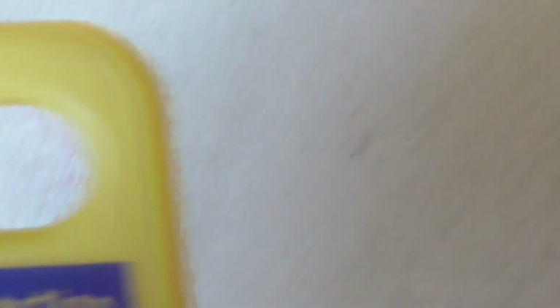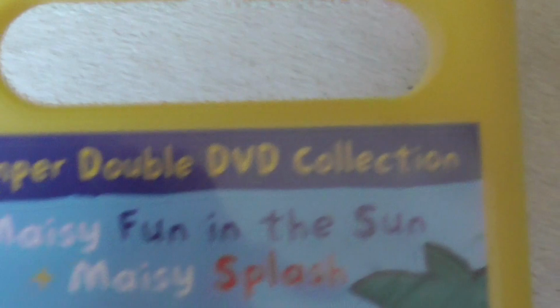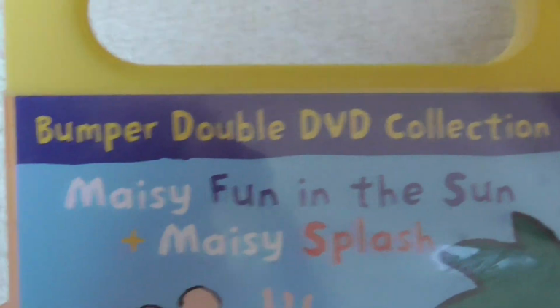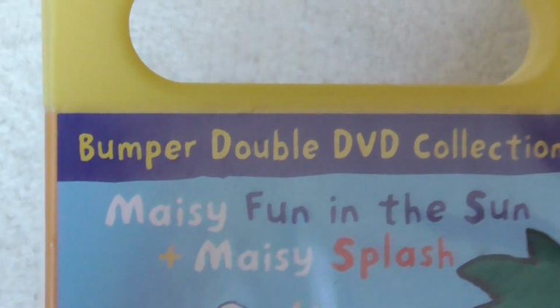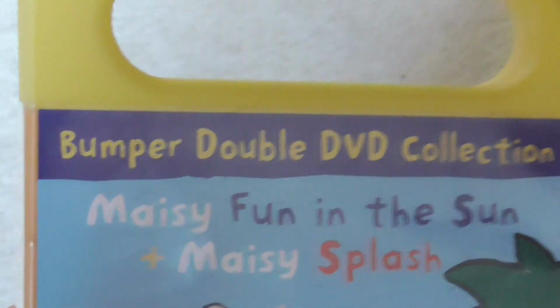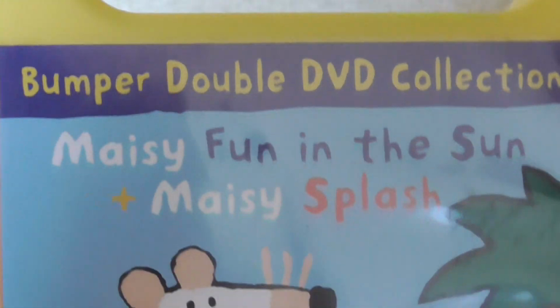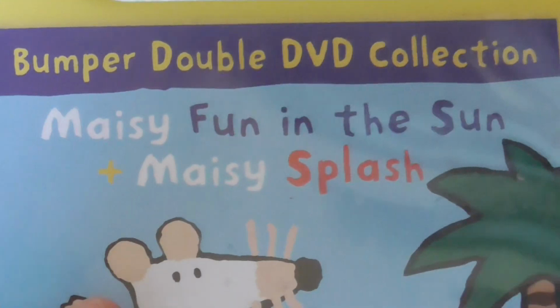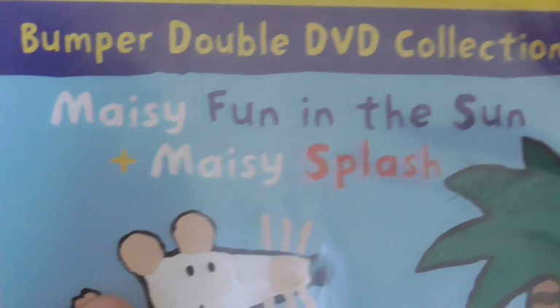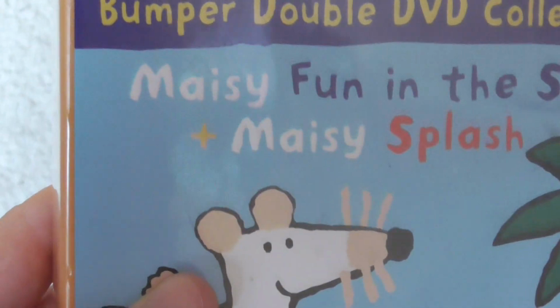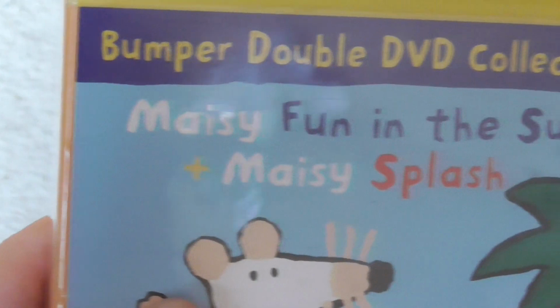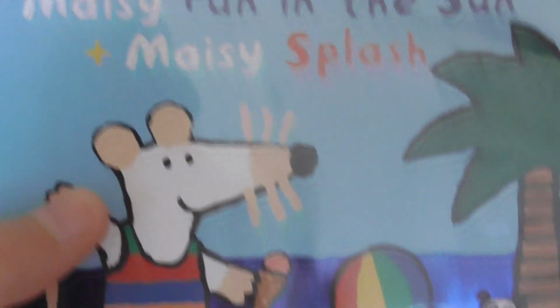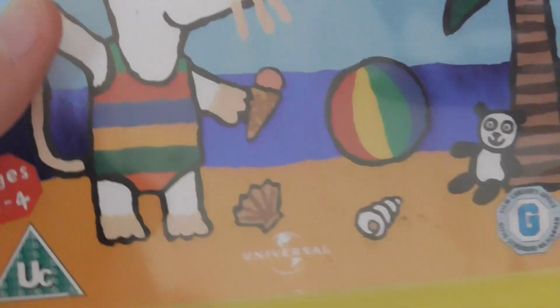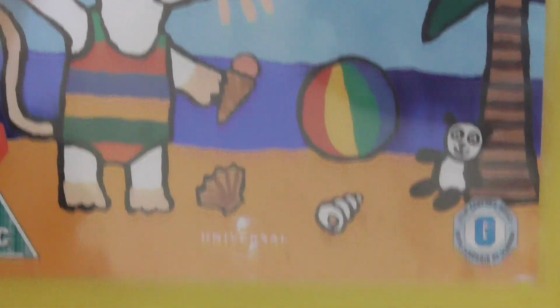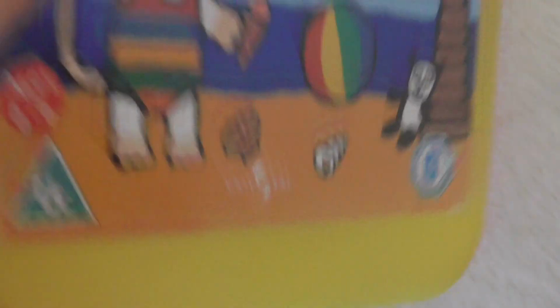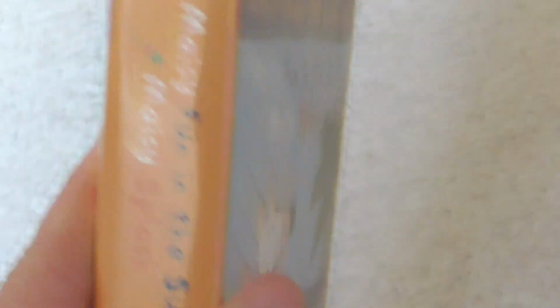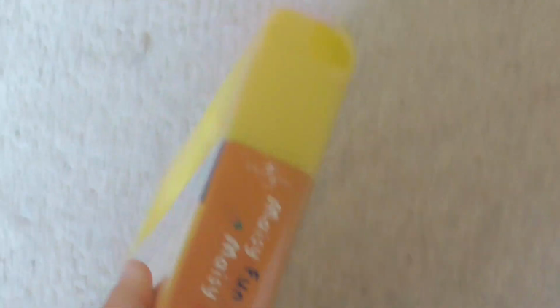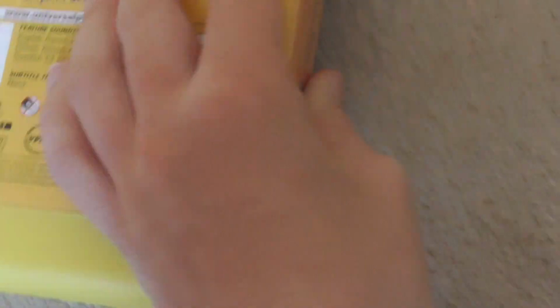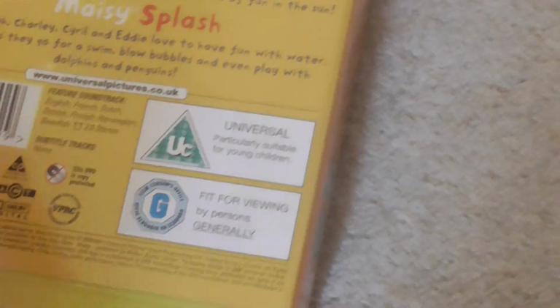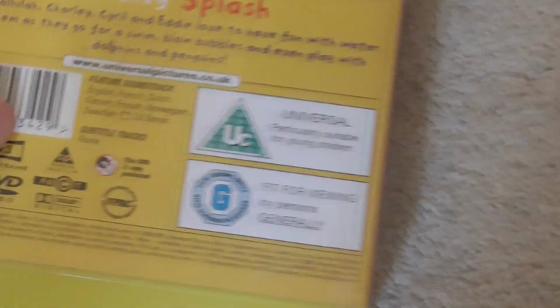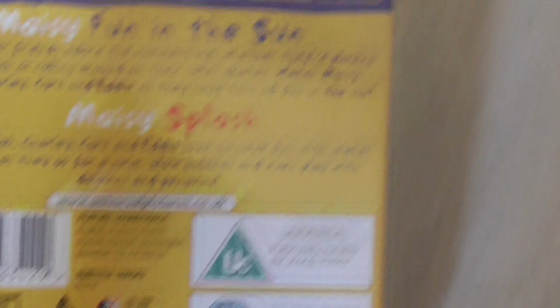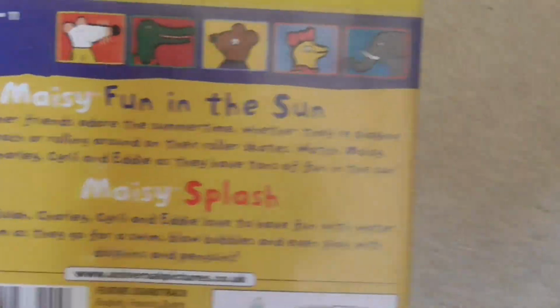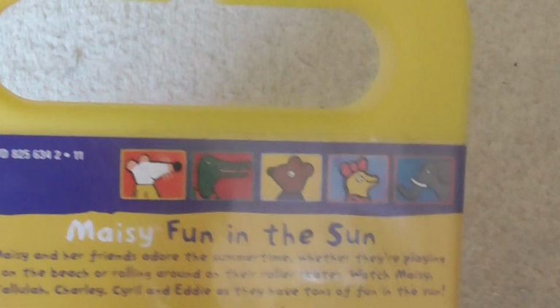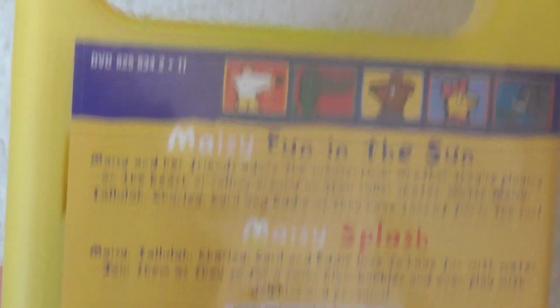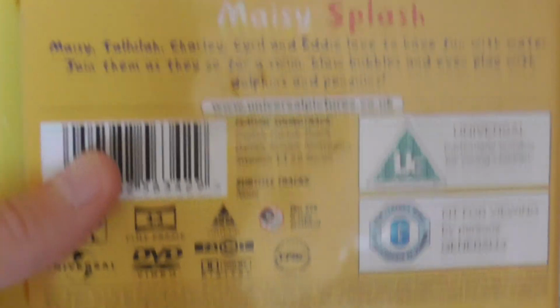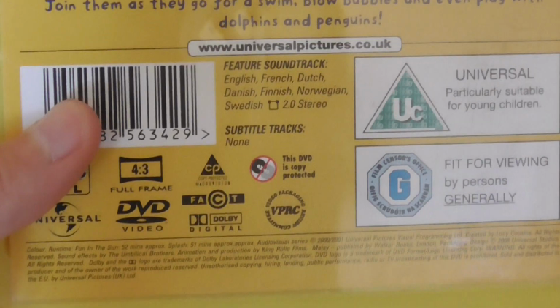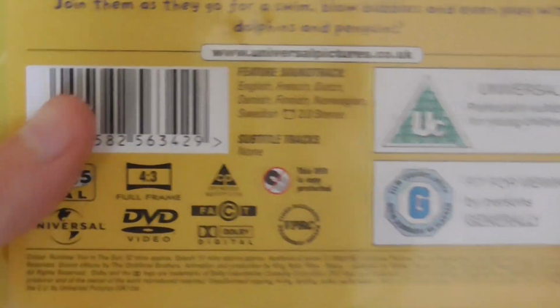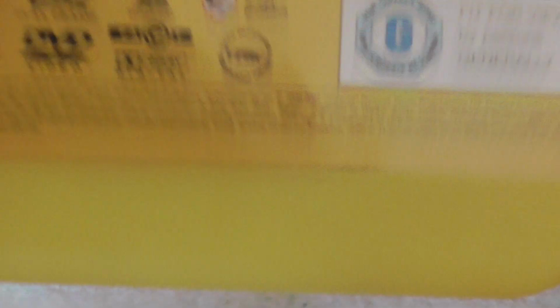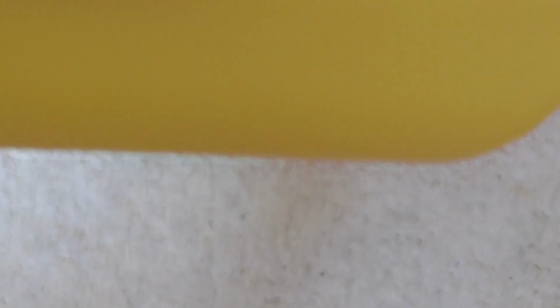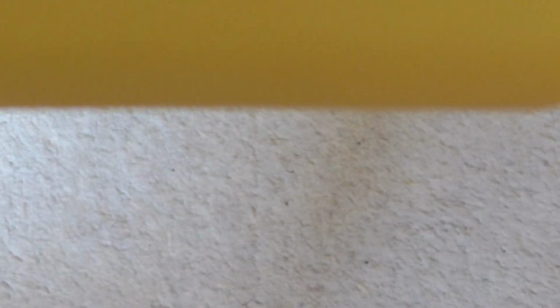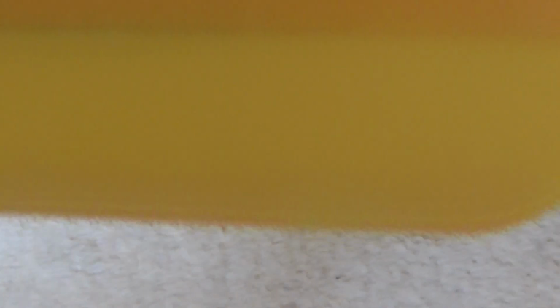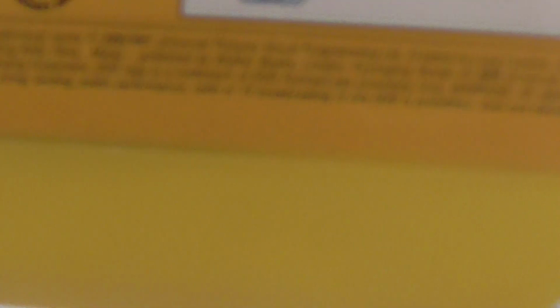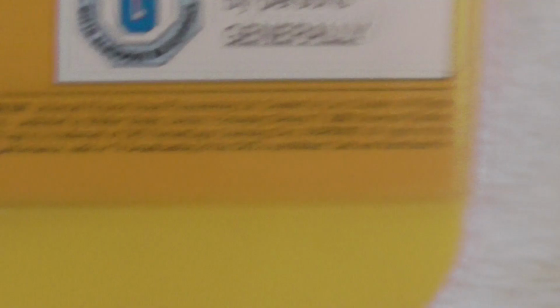The next one is two DVDs: Maisie Fun In The Sun and Maisie Splash. The running time is 52 minutes.